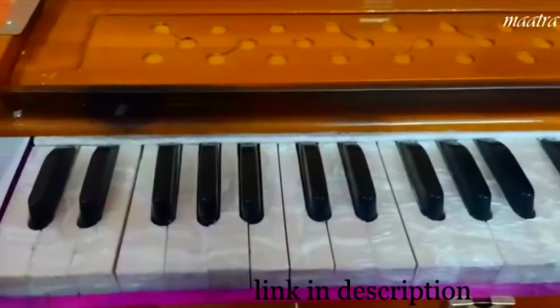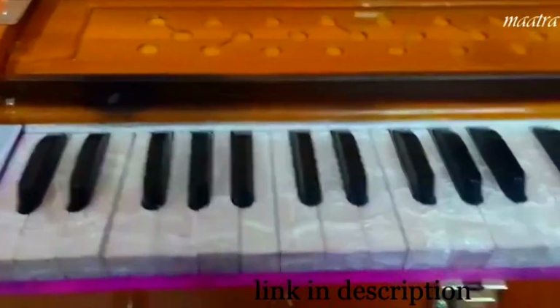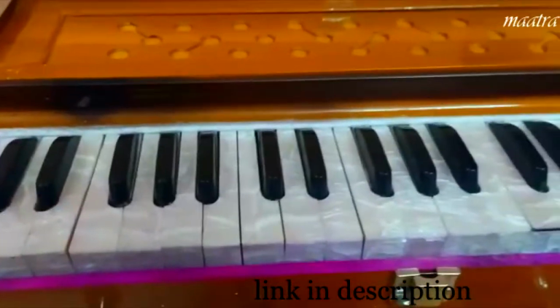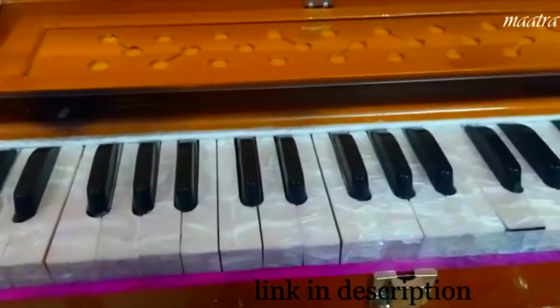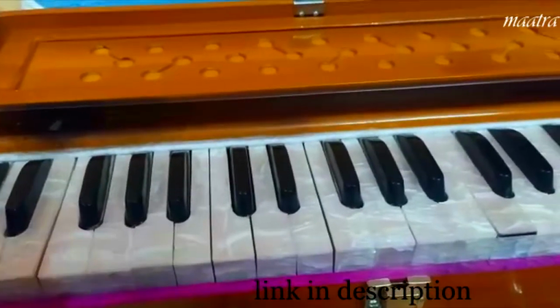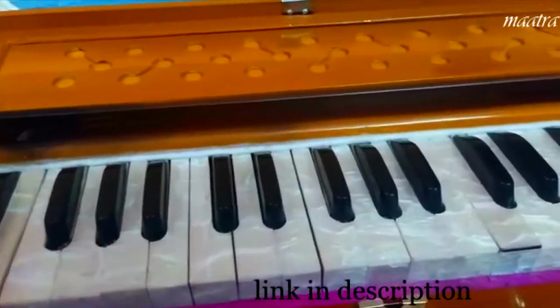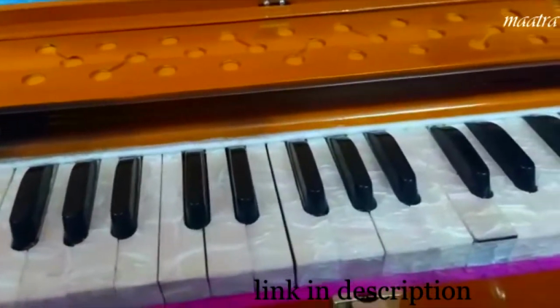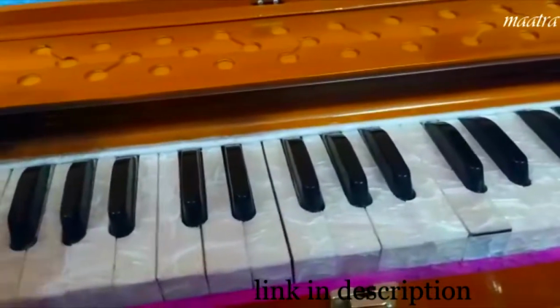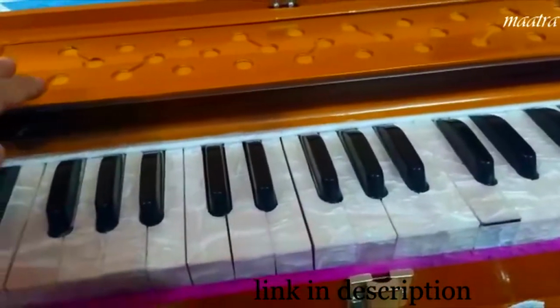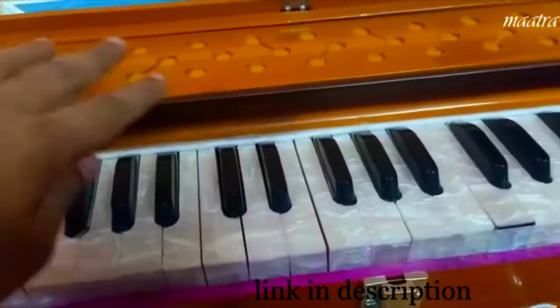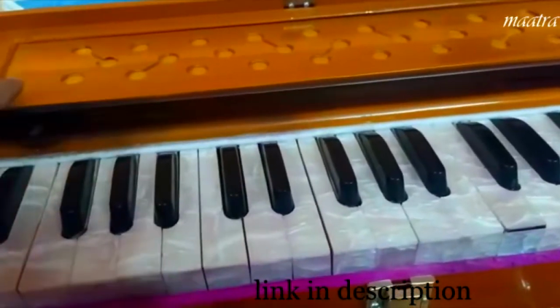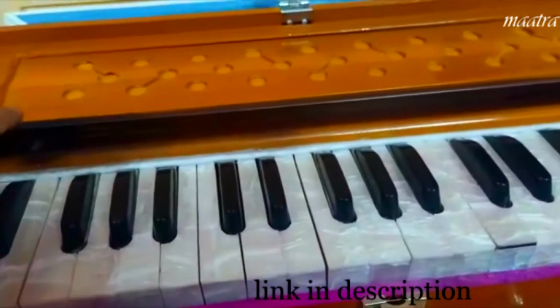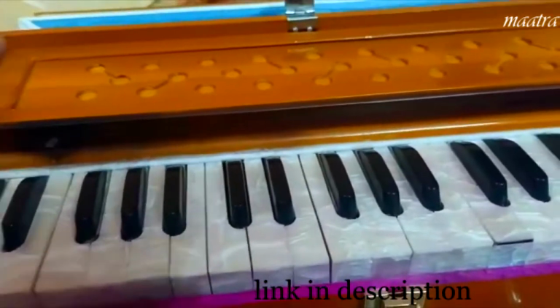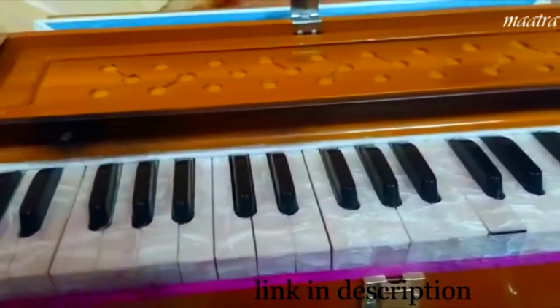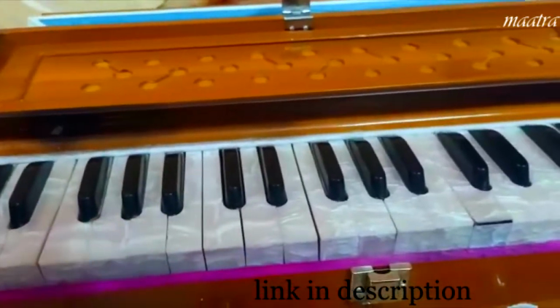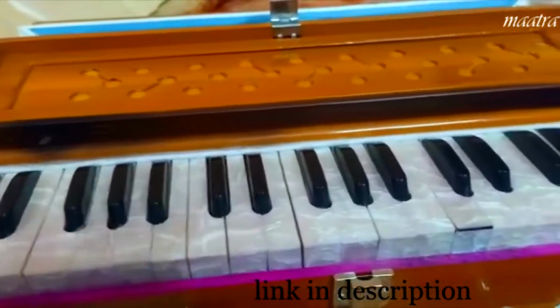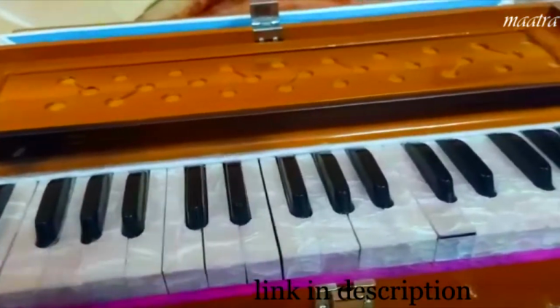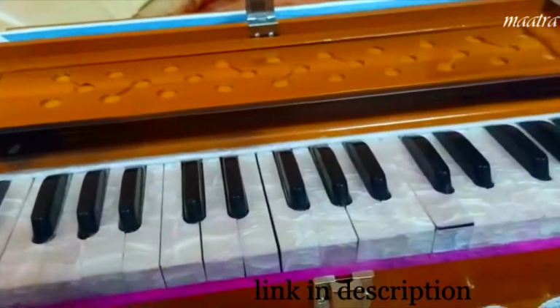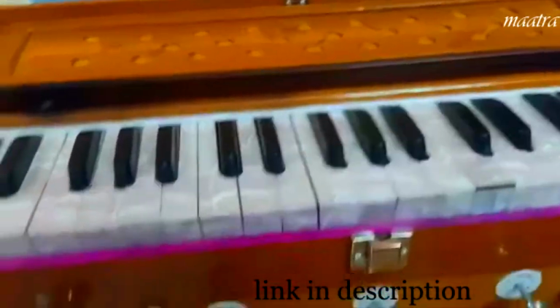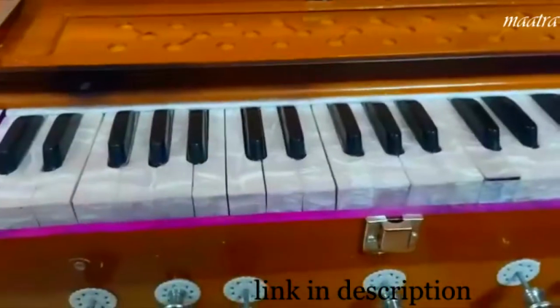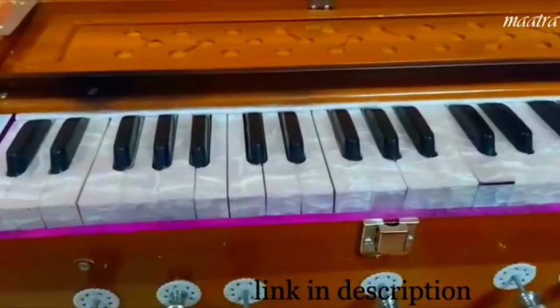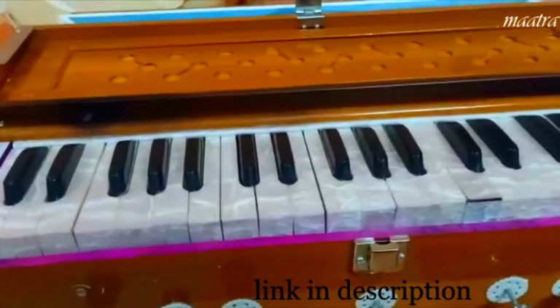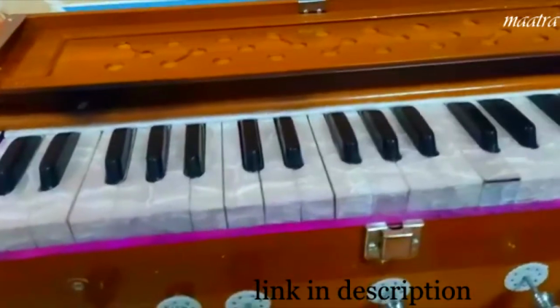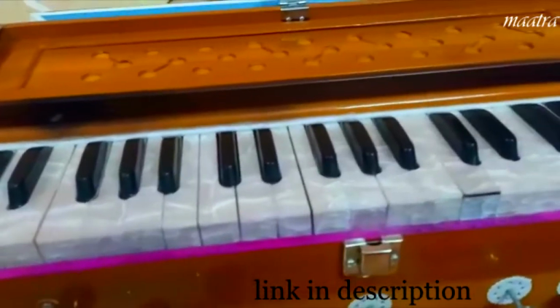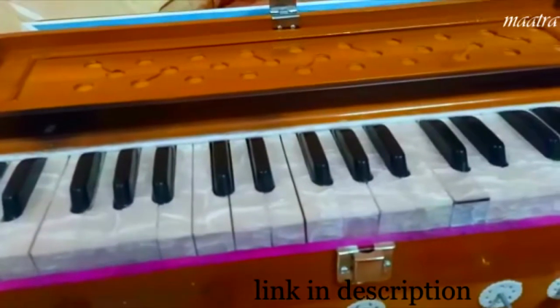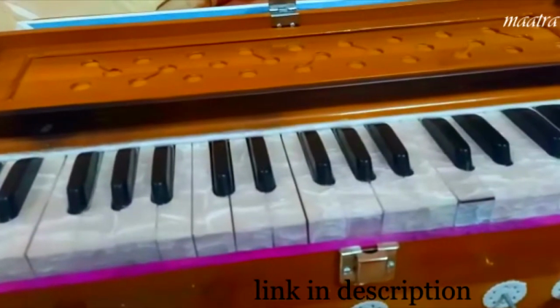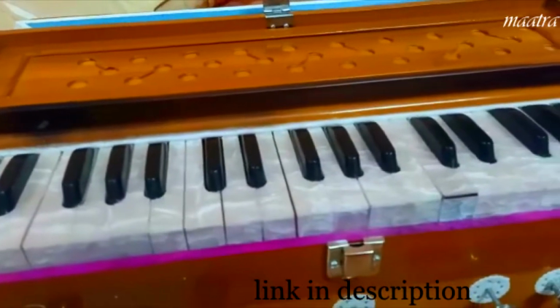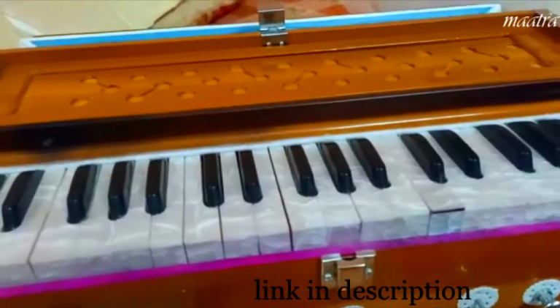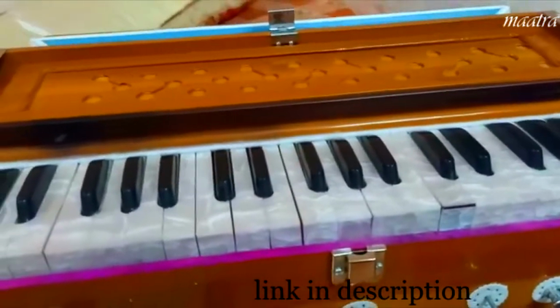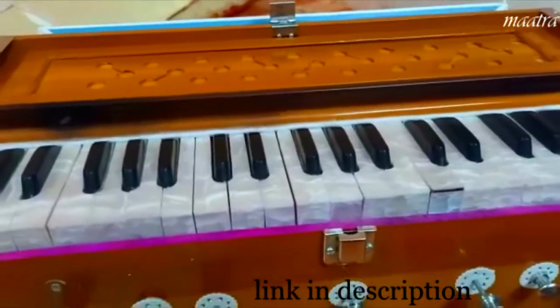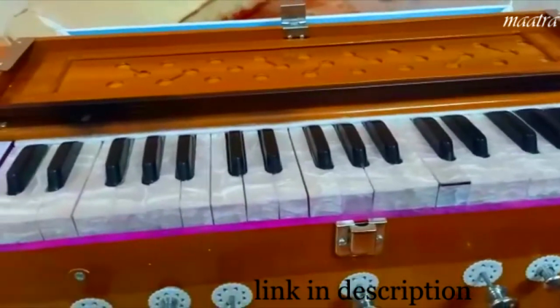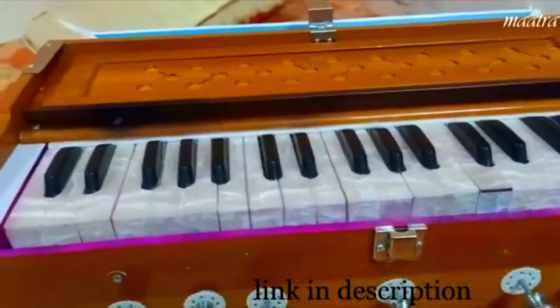There are two reeds. I don't know how to open it. It's very low price, so you don't have to invest much.